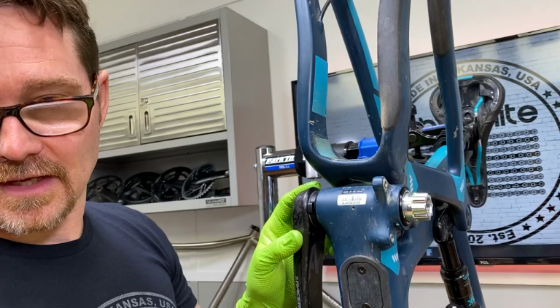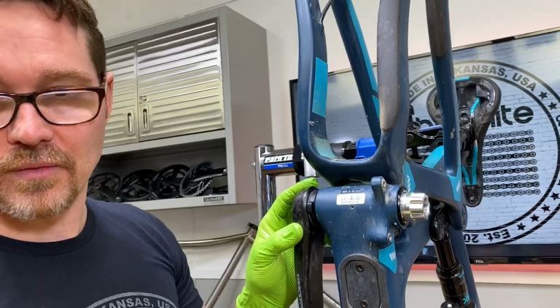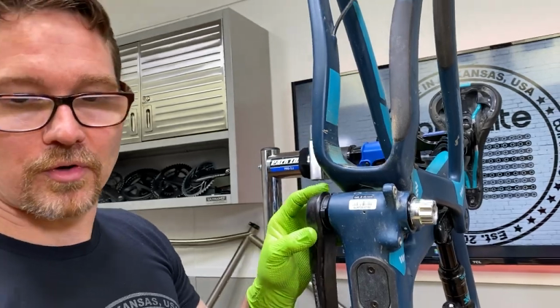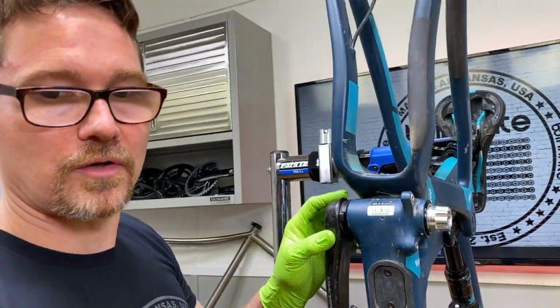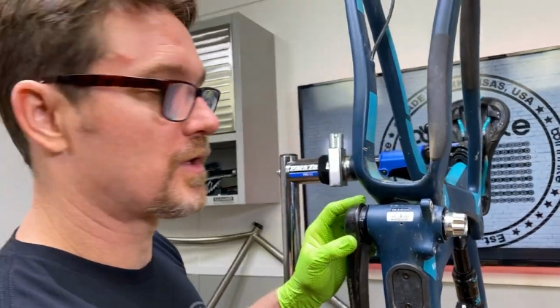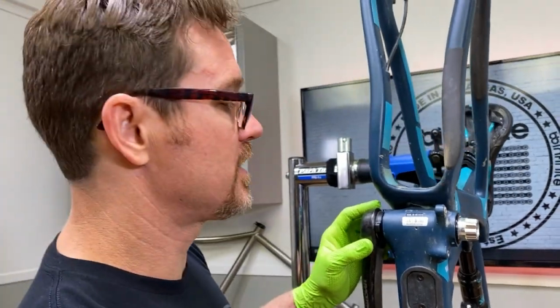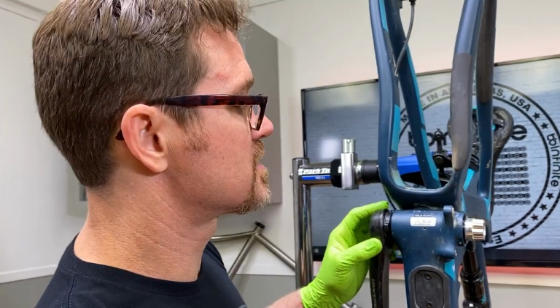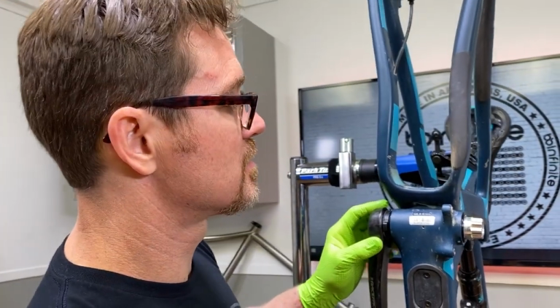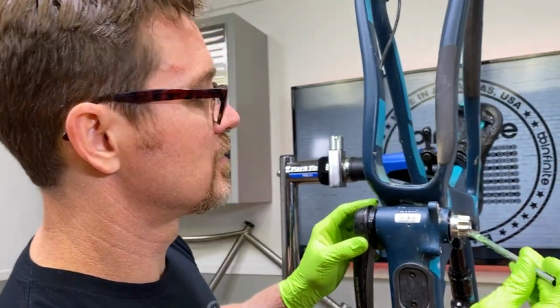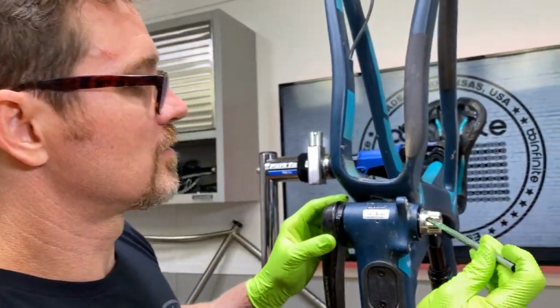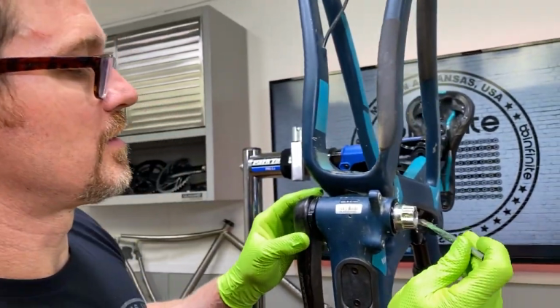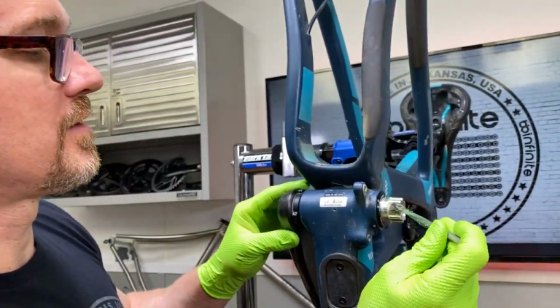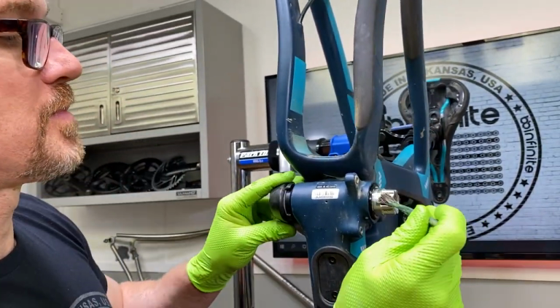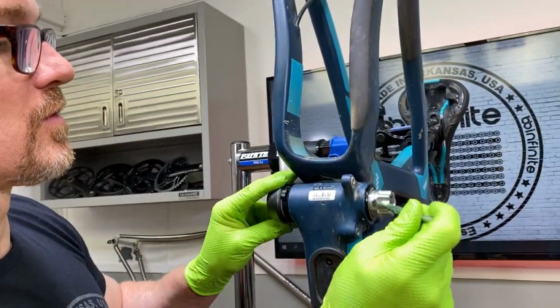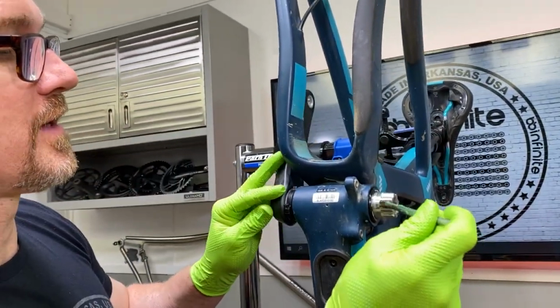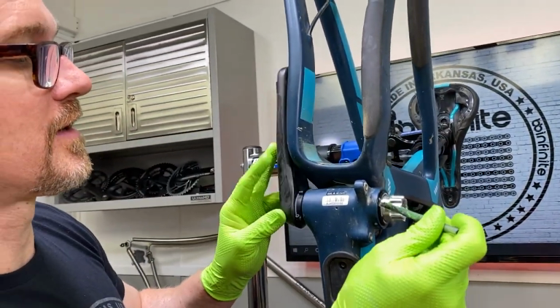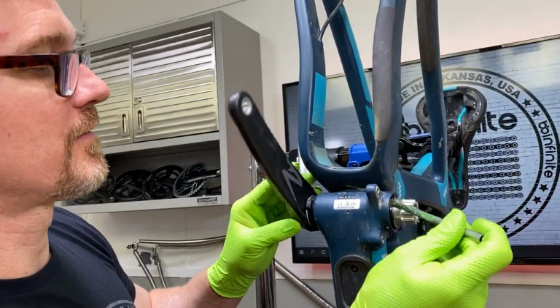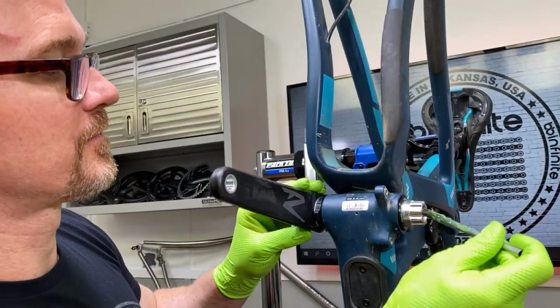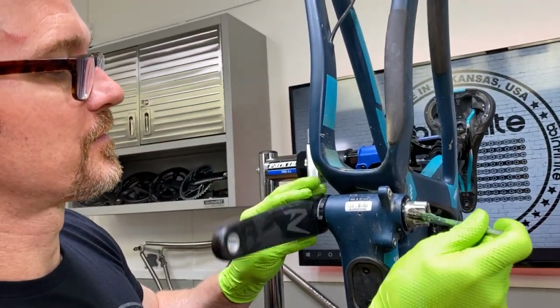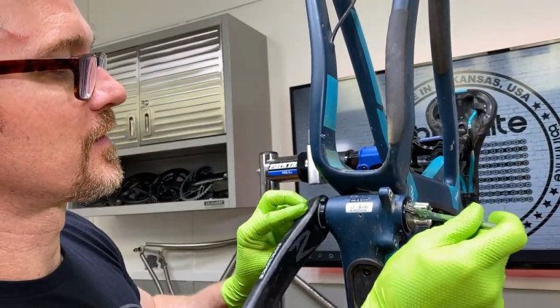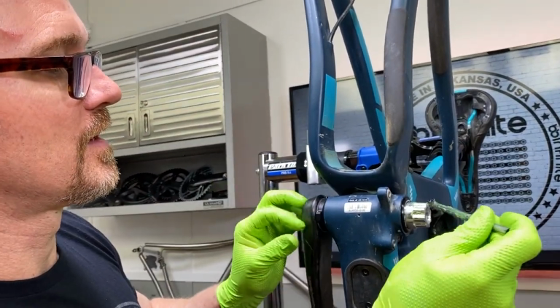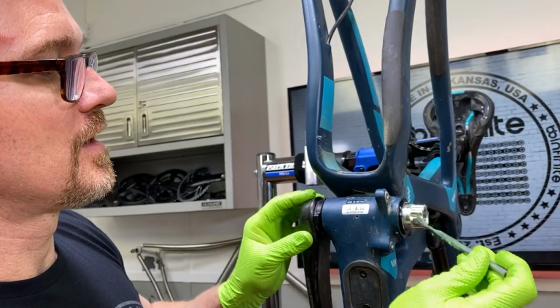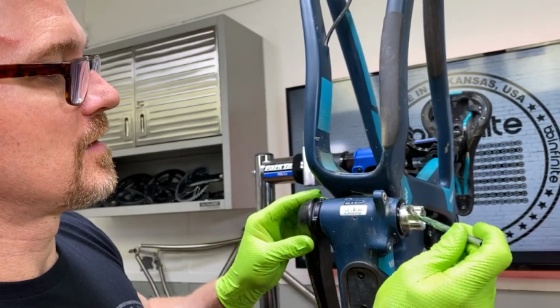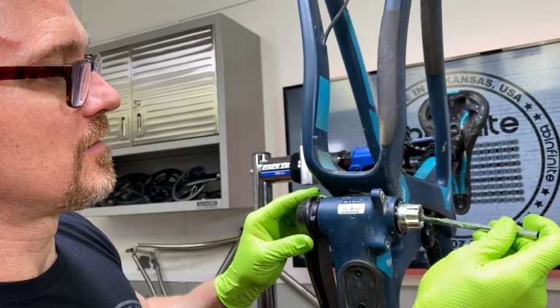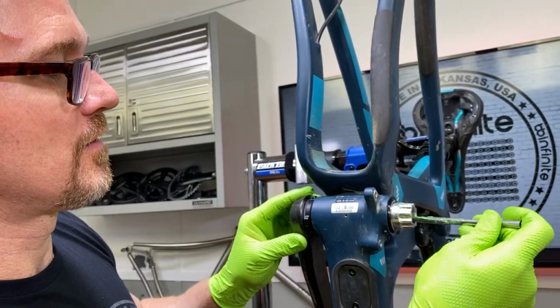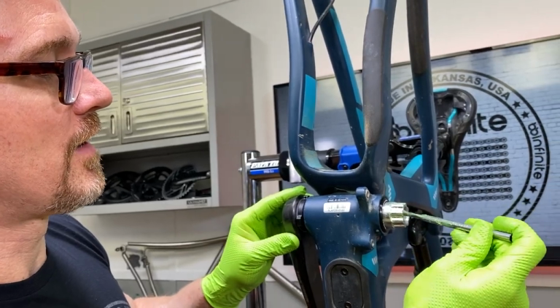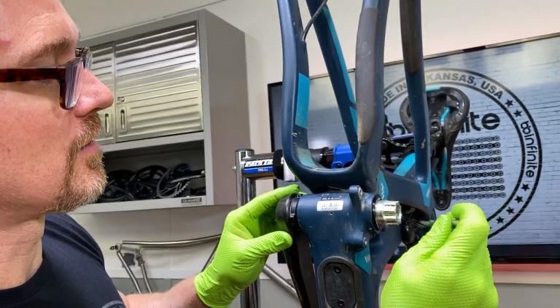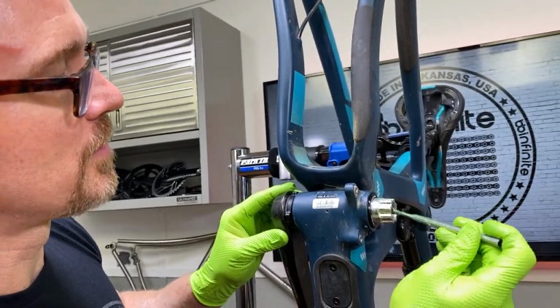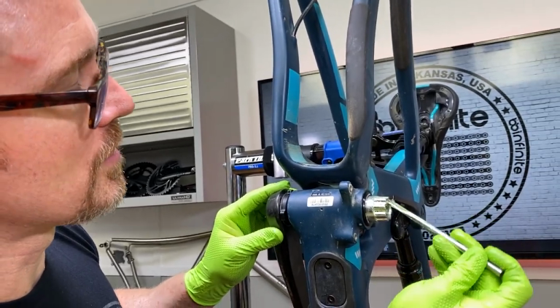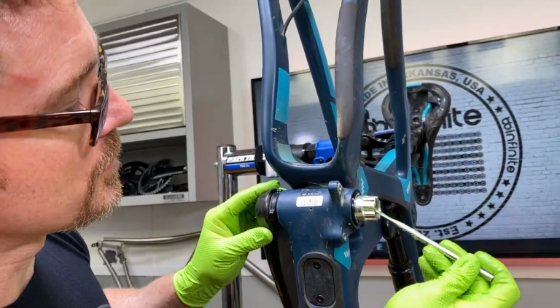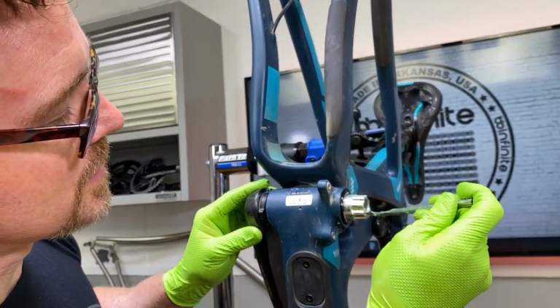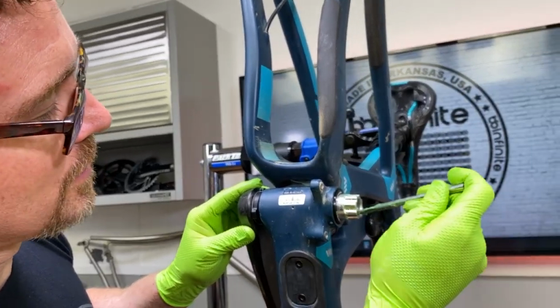We want to put a little bit of grease on the end of the spindle right there, and then a little bit where the bolt is going to go.